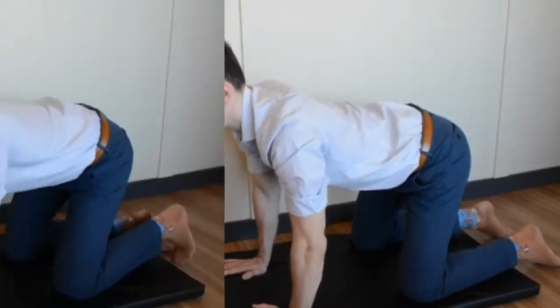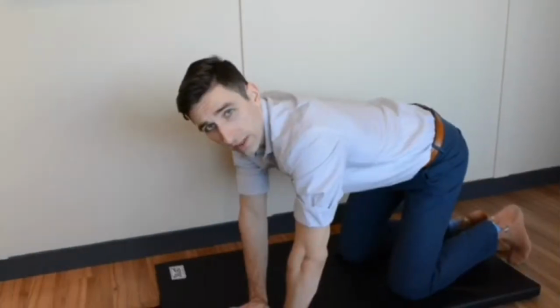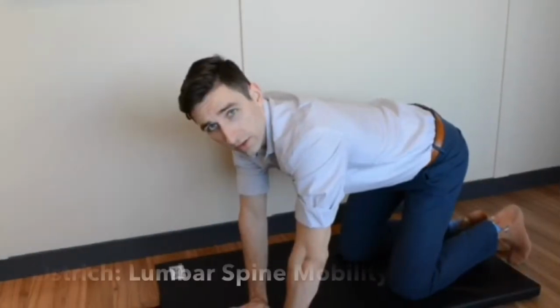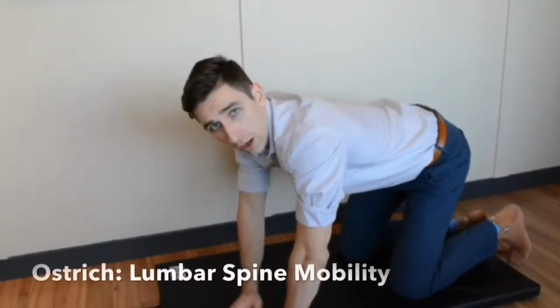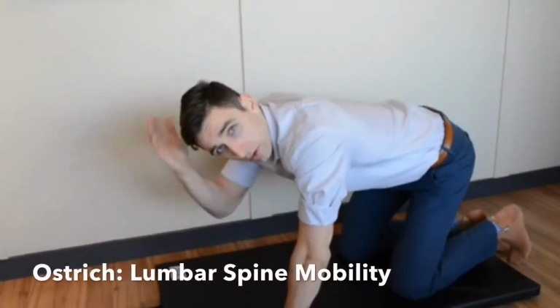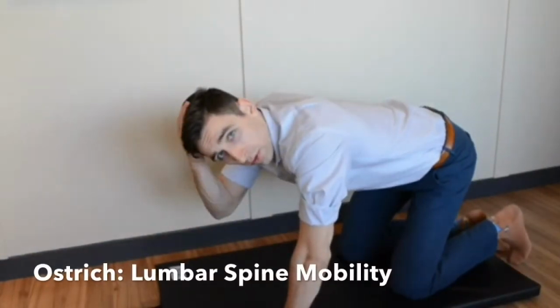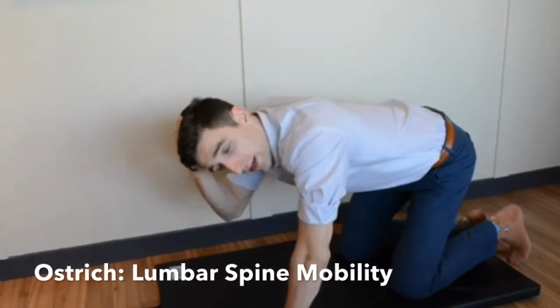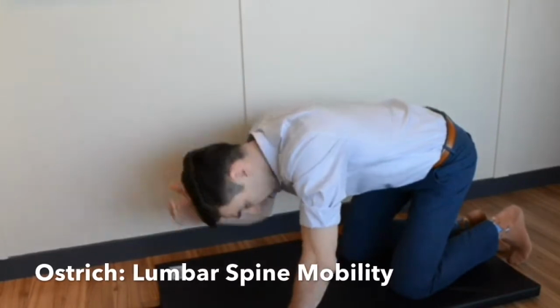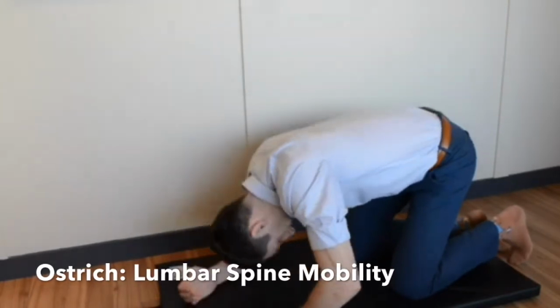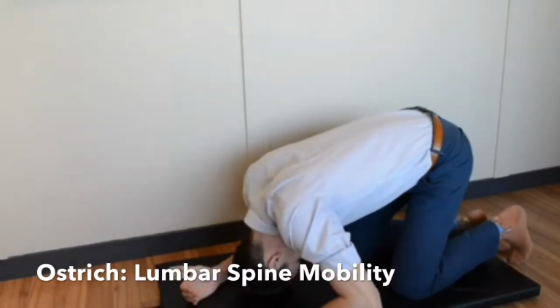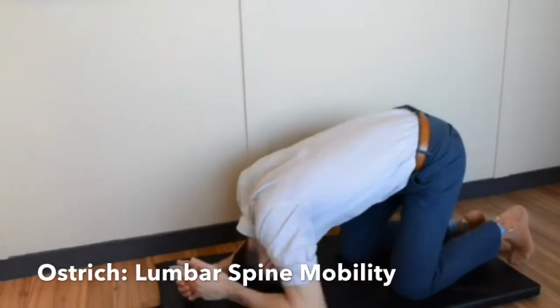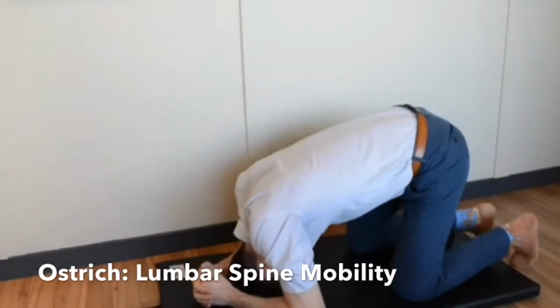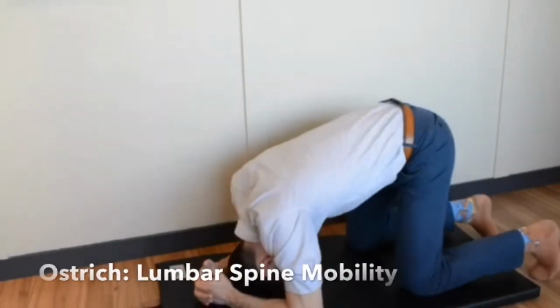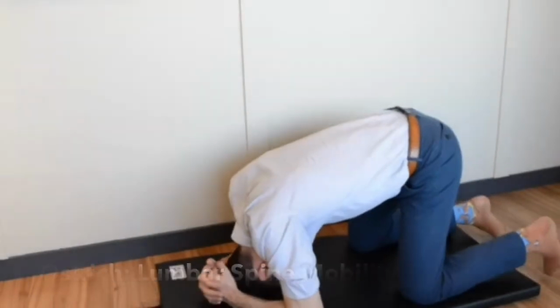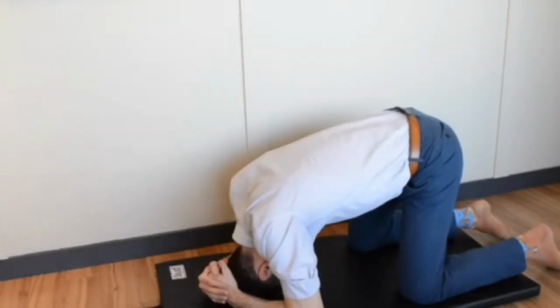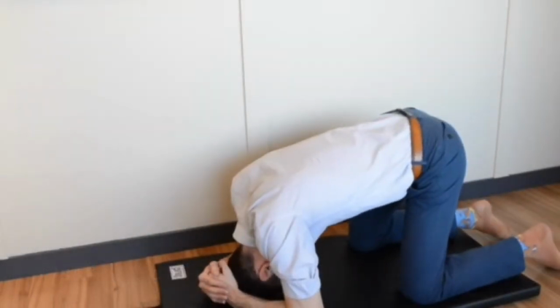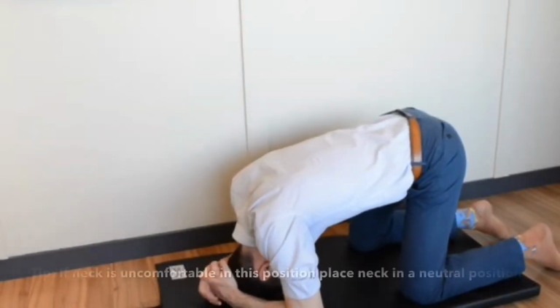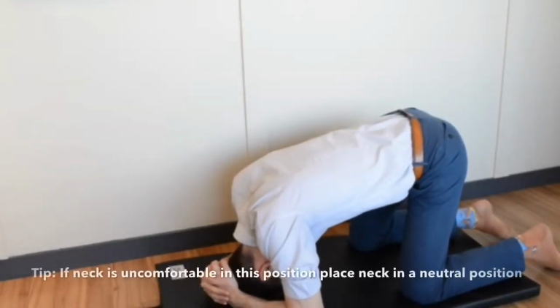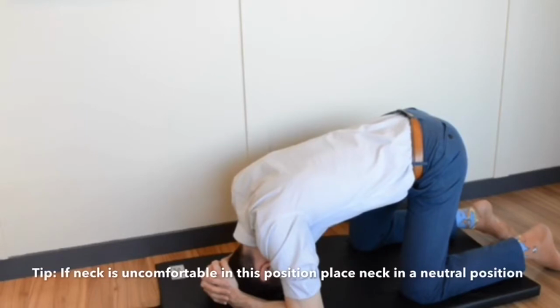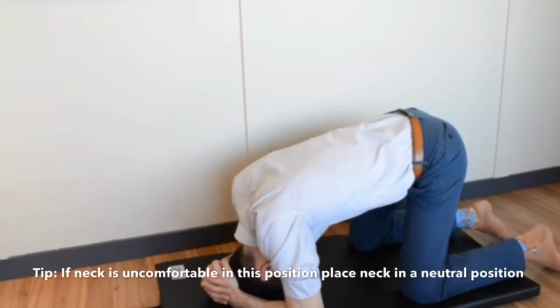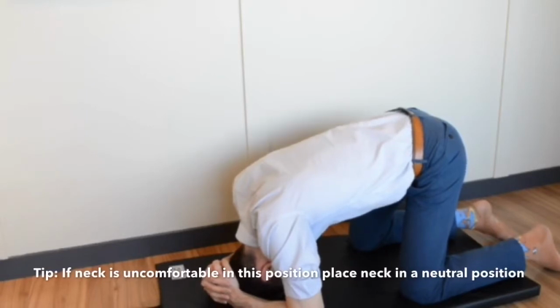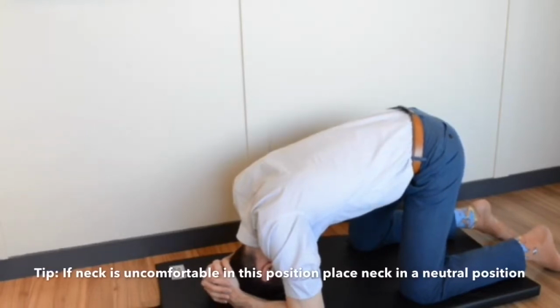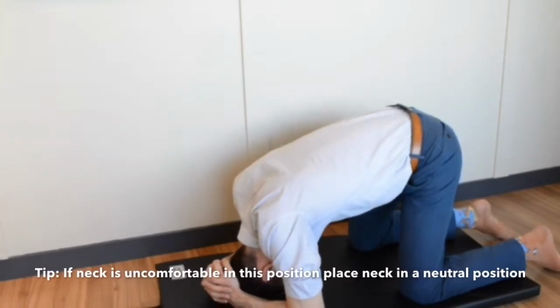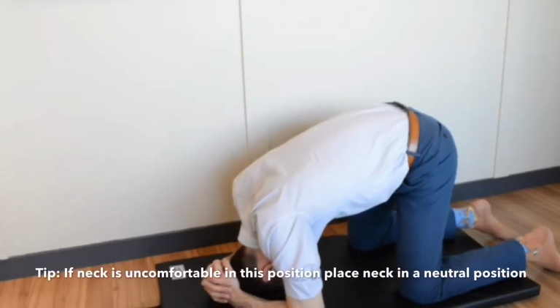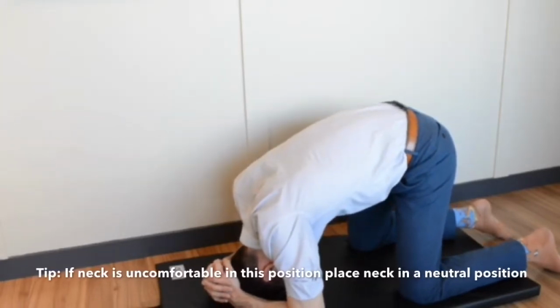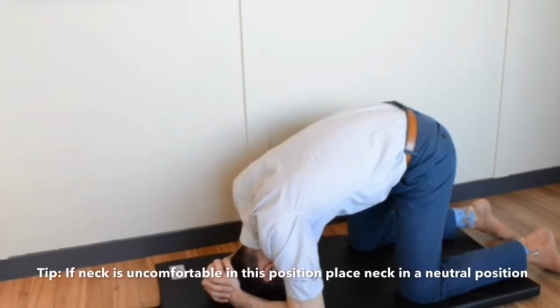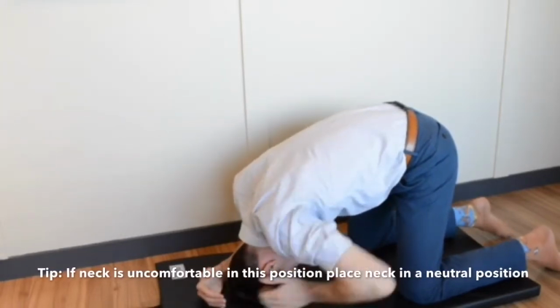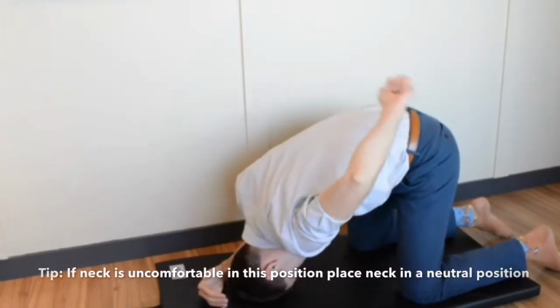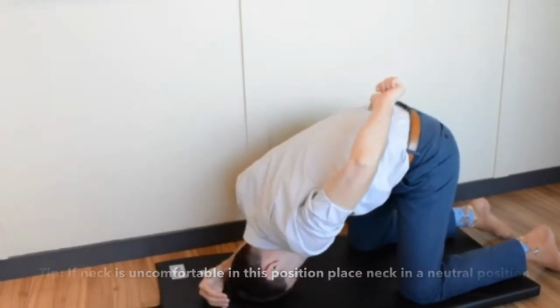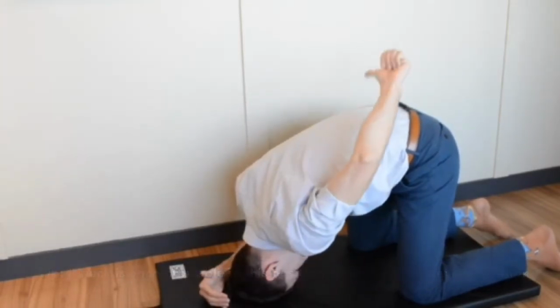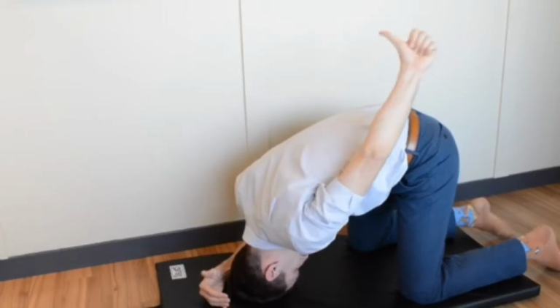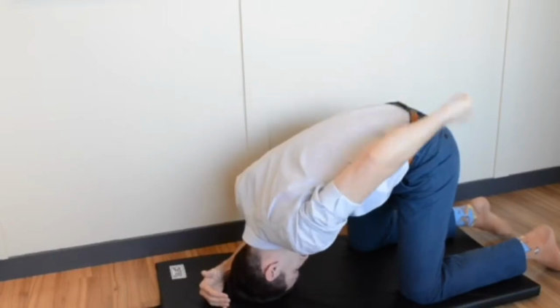The next exercise is called Ostrich. With your head down, arms to the side, you're gonna slowly come down and up, pushing that upper back to the ceiling.